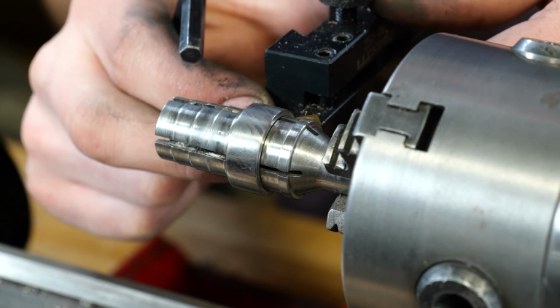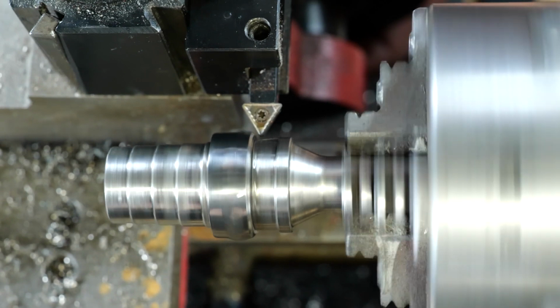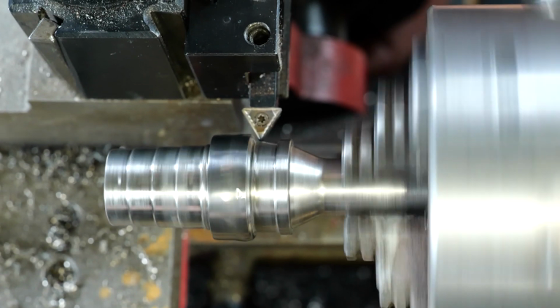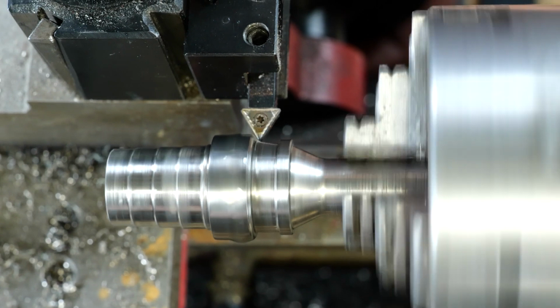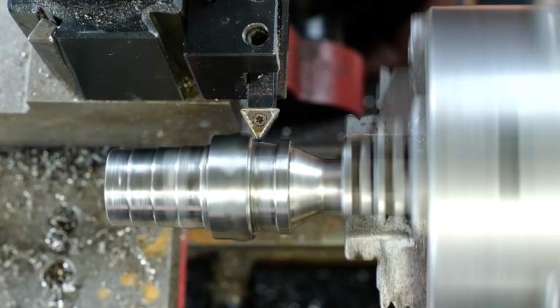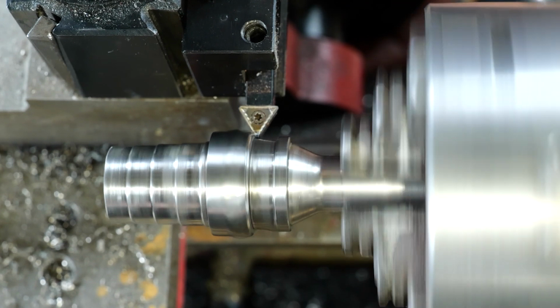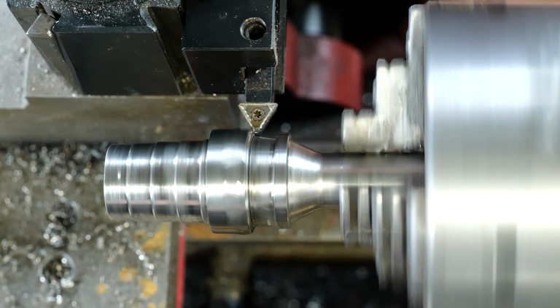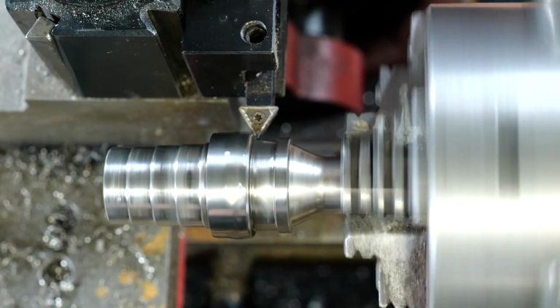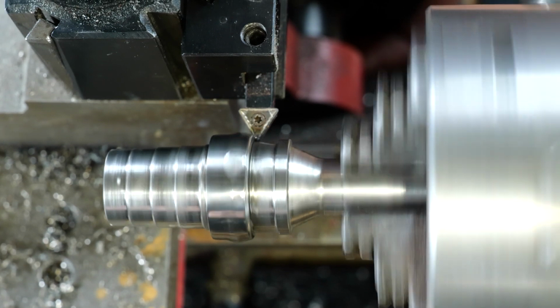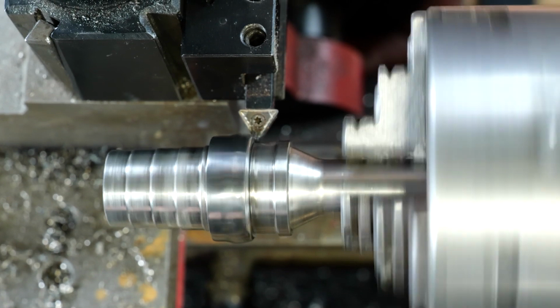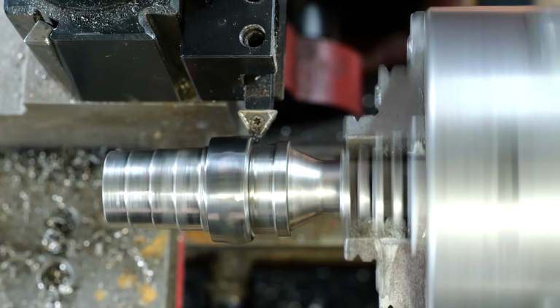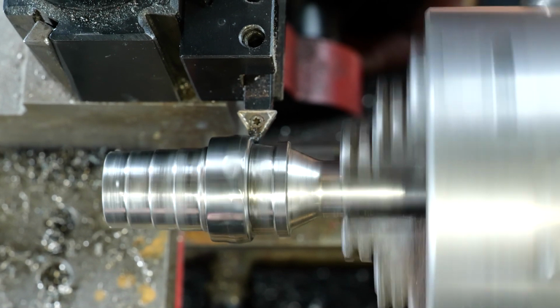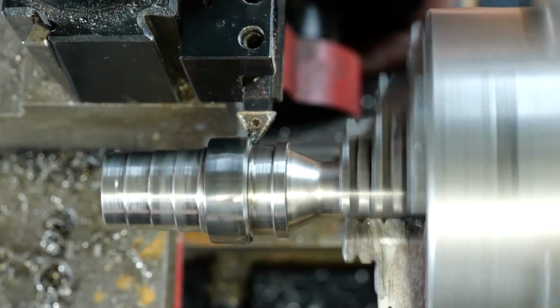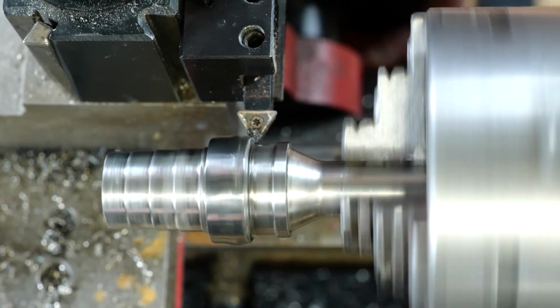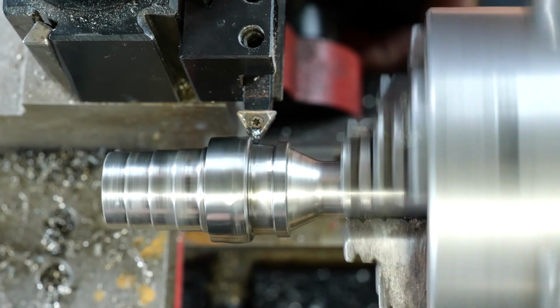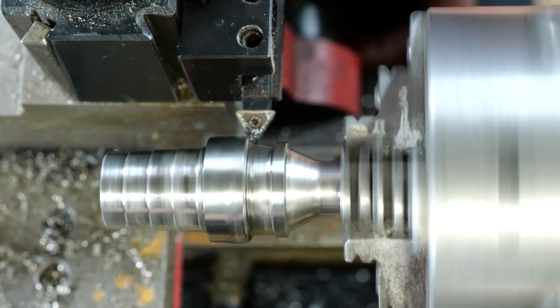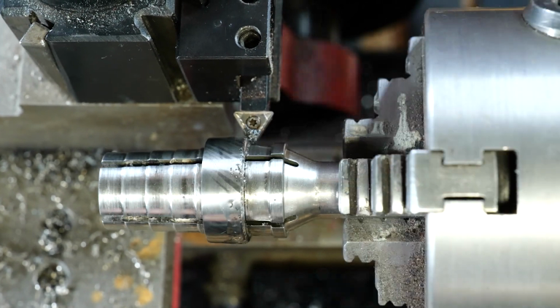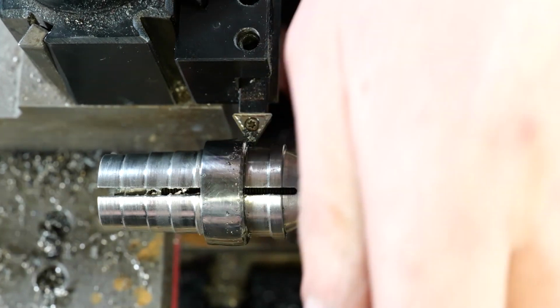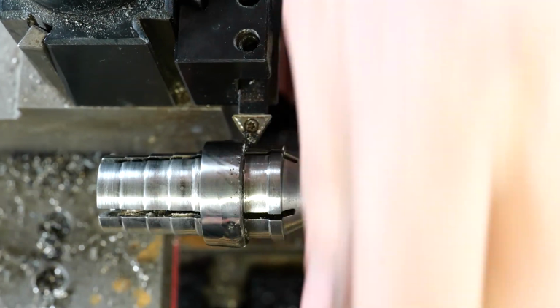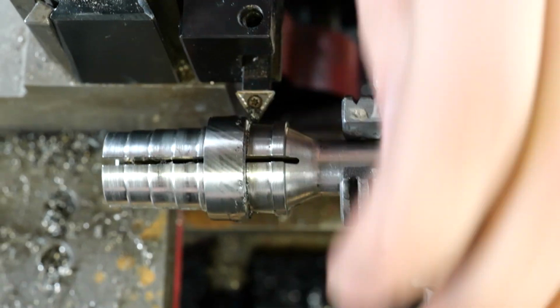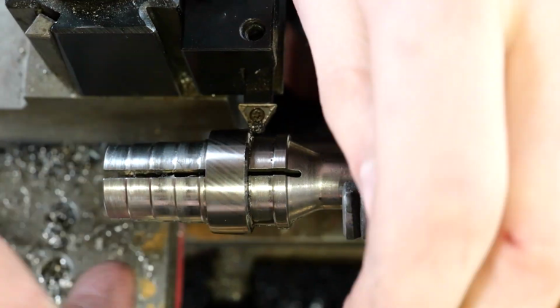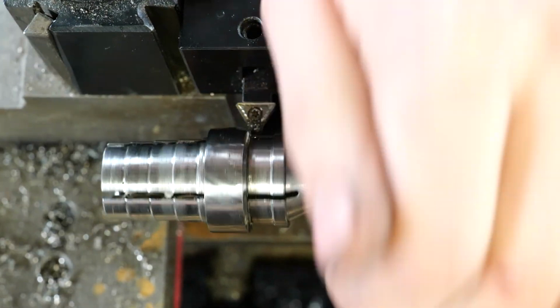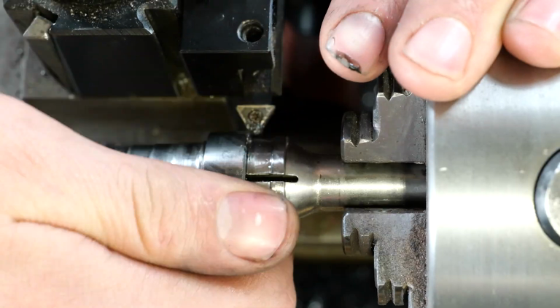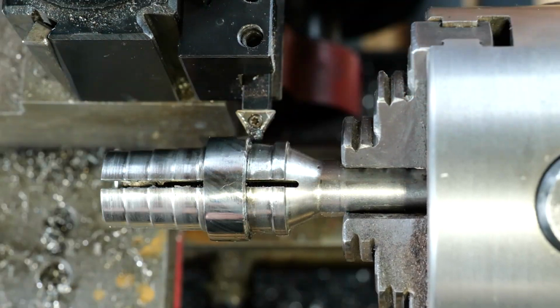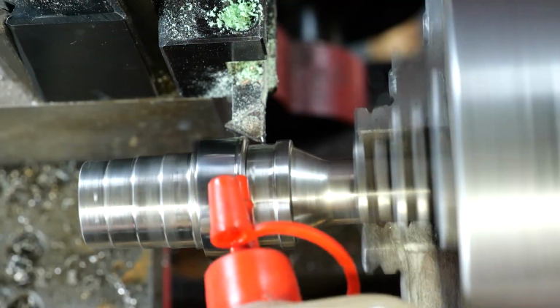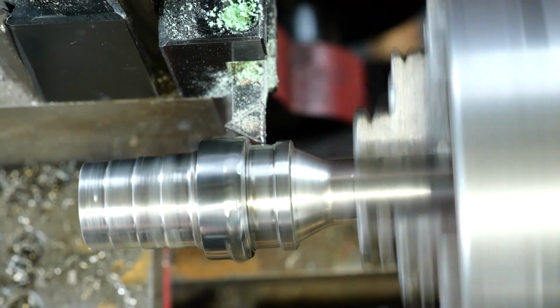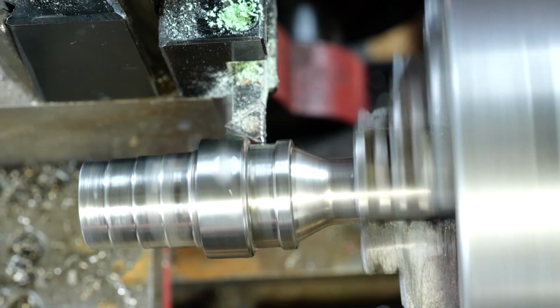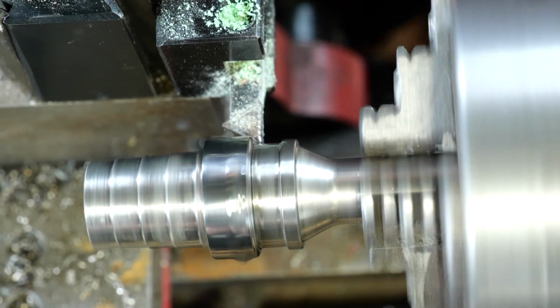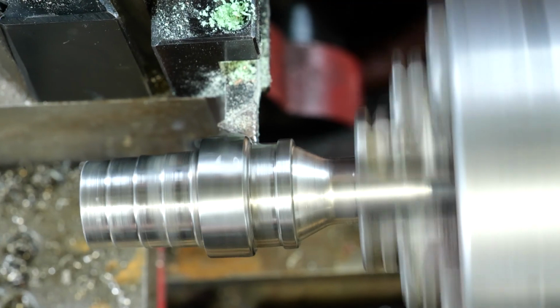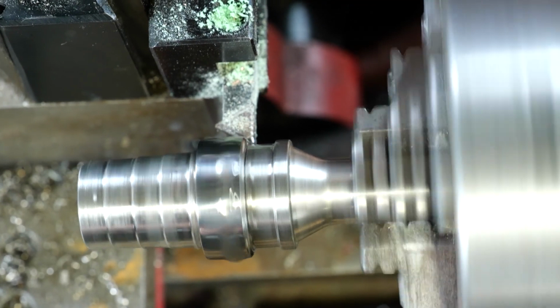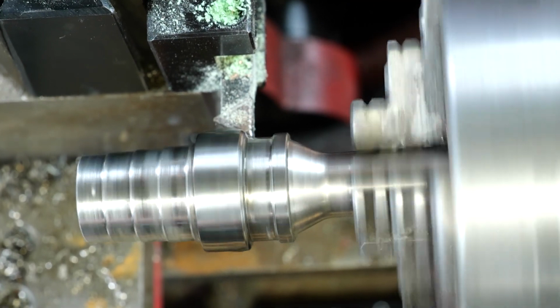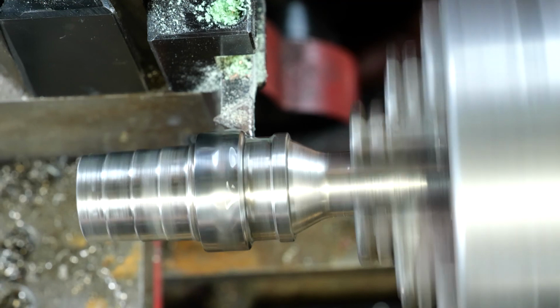Right now we're cutting the bevels on the sides. This step can be really challenging, especially with this material, because it likes to produce so much chatter. You'll notice as Everett's getting close to finishing off the bevel he'll stop the lathe and feed it by hand — that can really help eliminate a lot of that chatter.